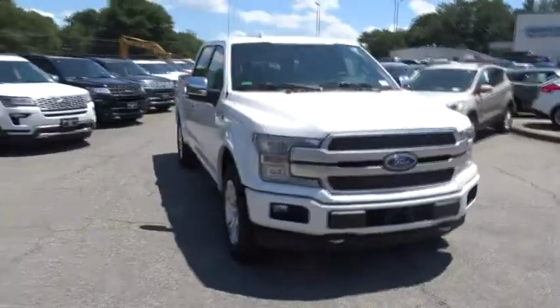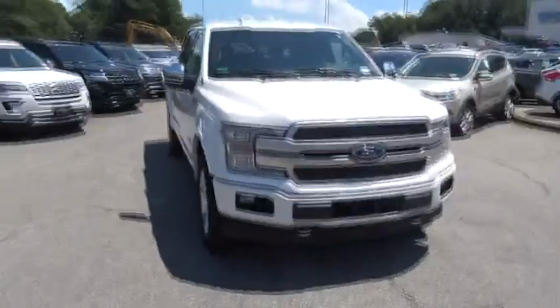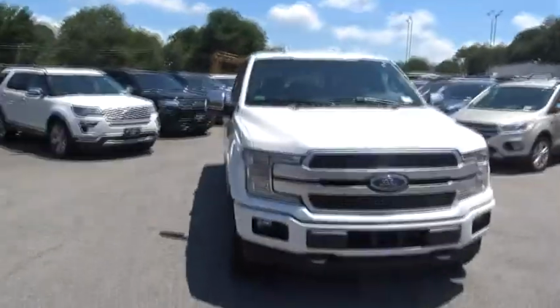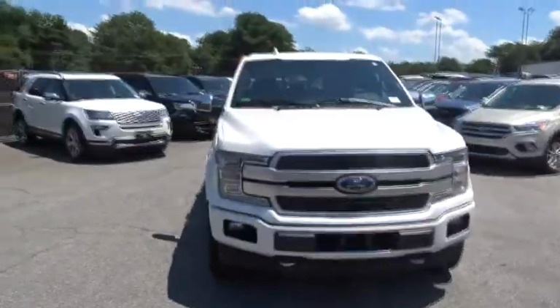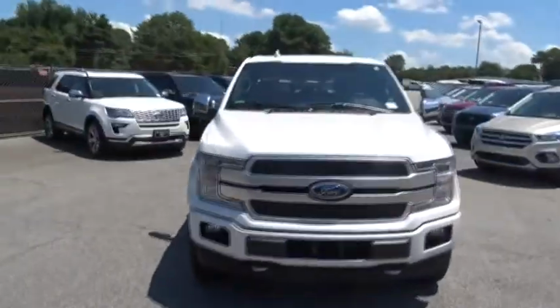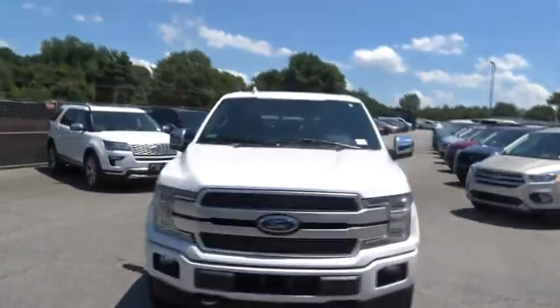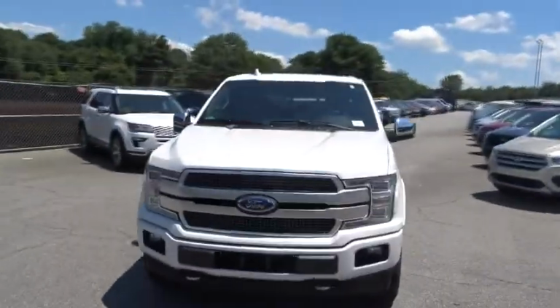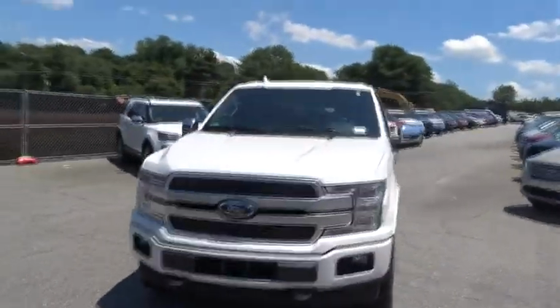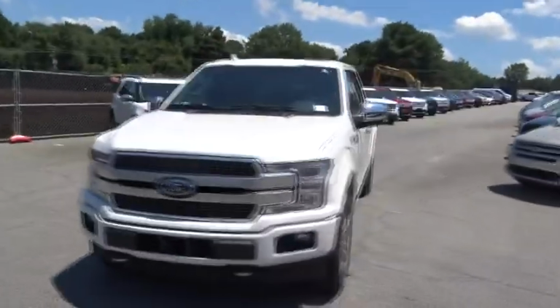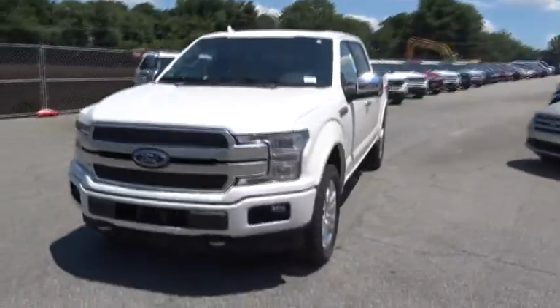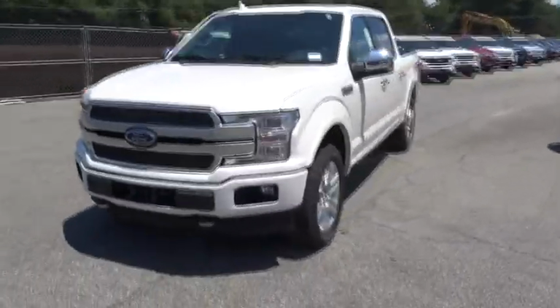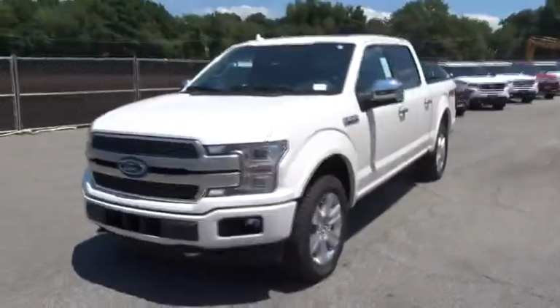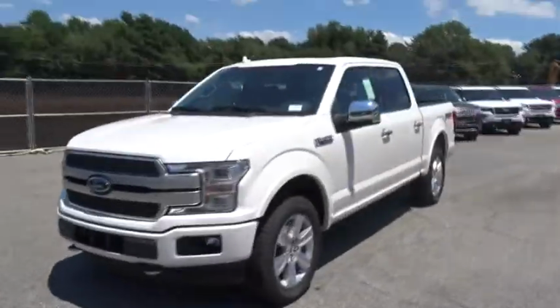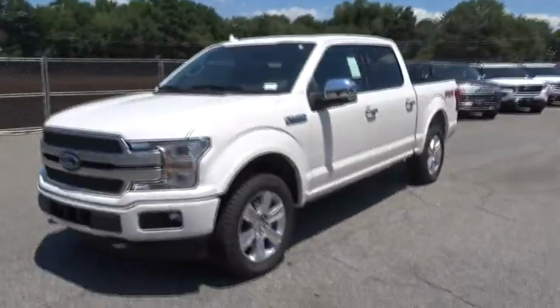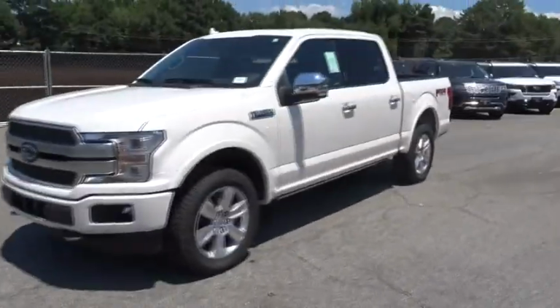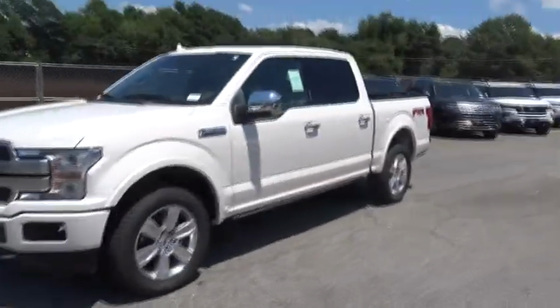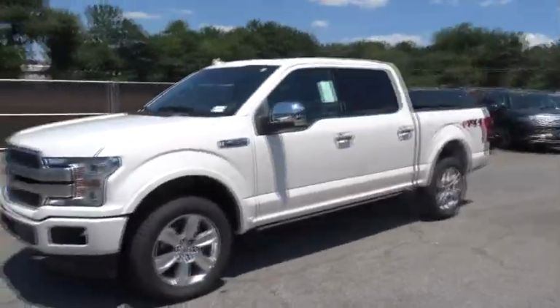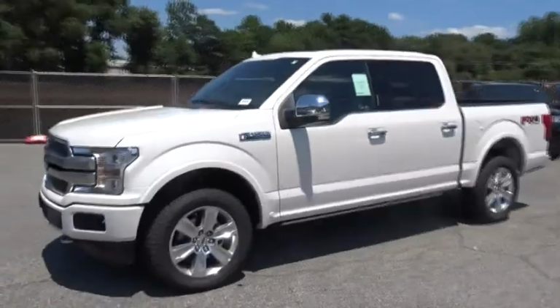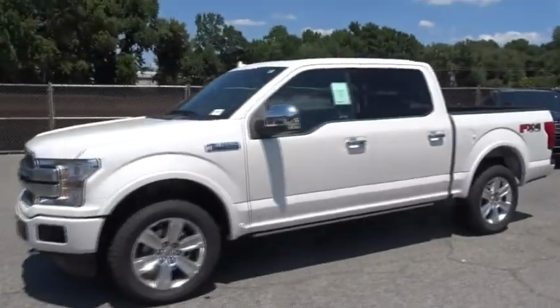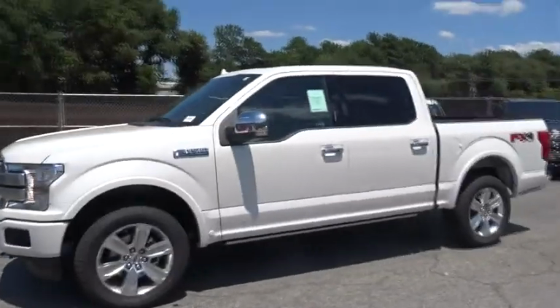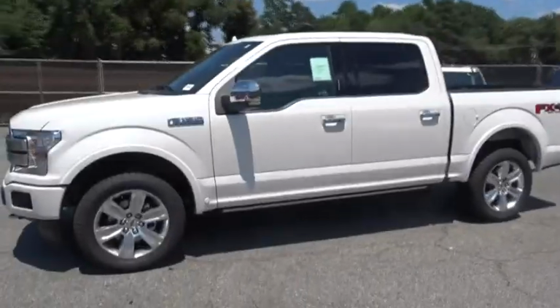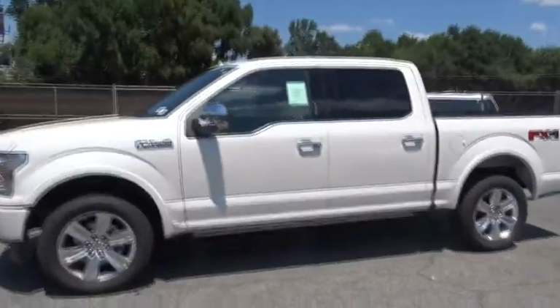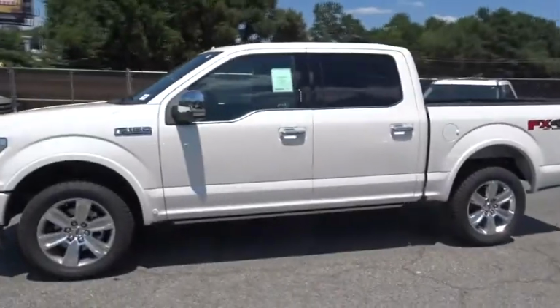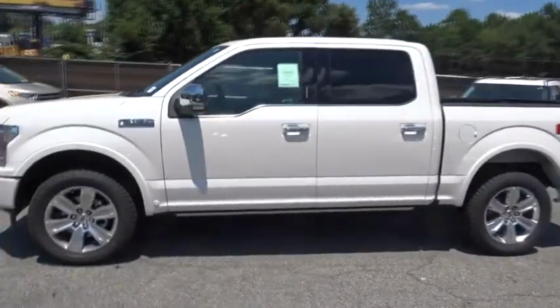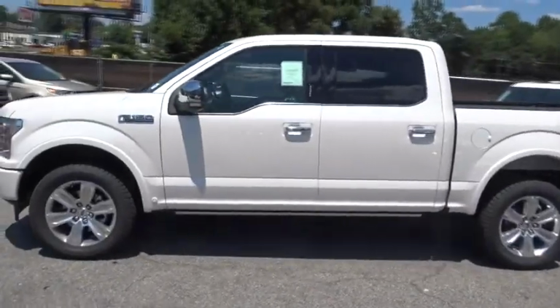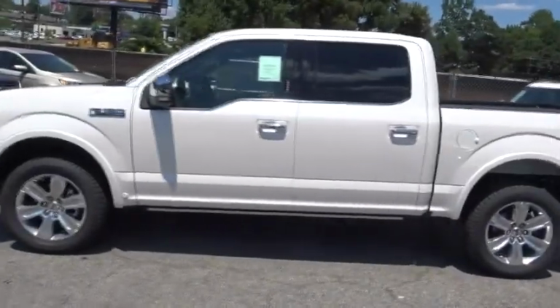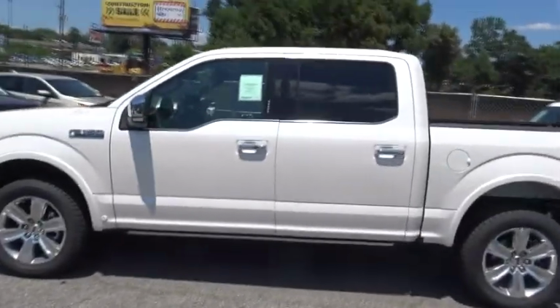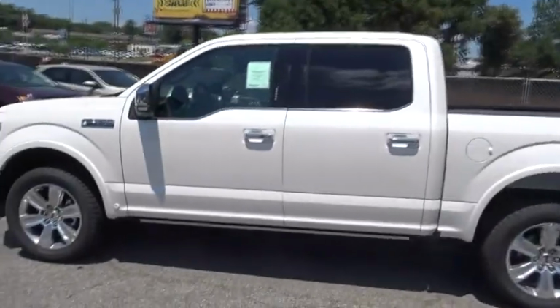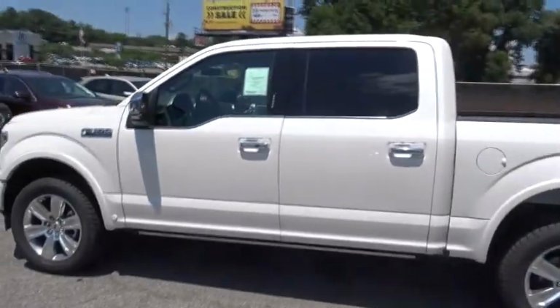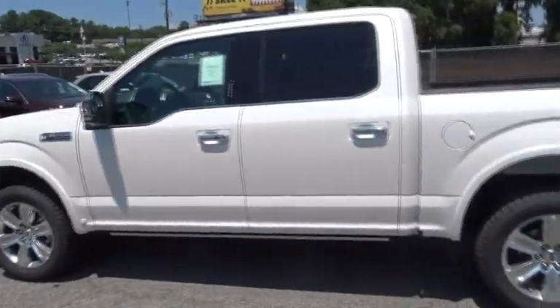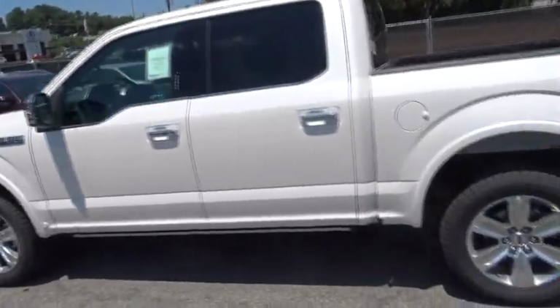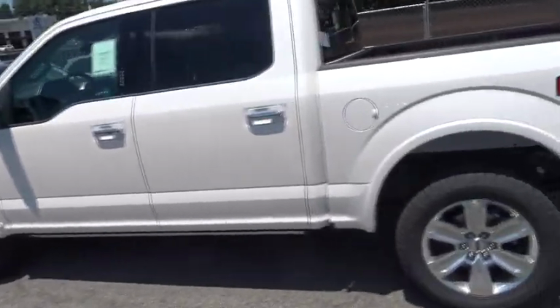The 2018 Ford F-150. A Ford F-150 knows how to handle any situation. It's built to follow orders. No whining.